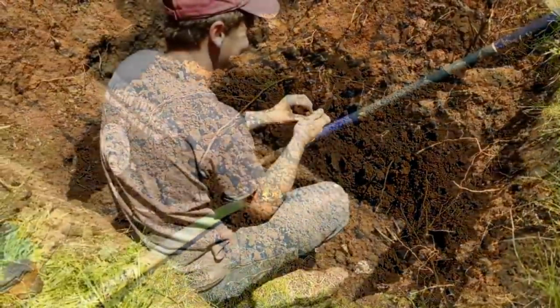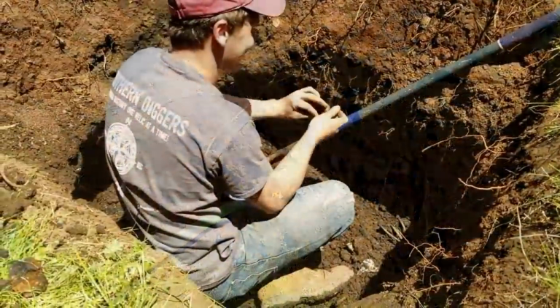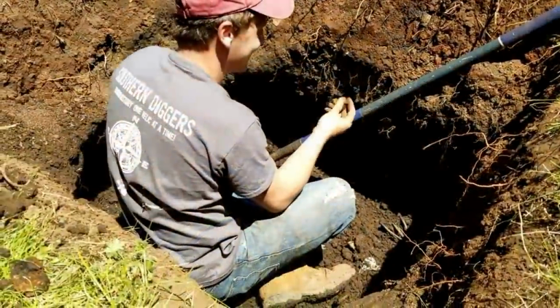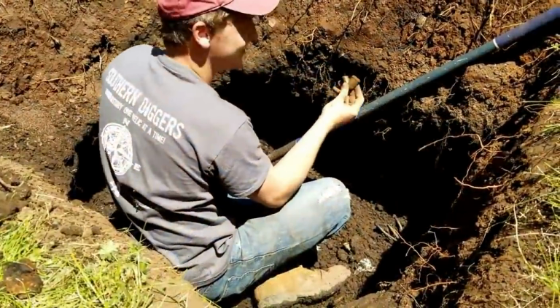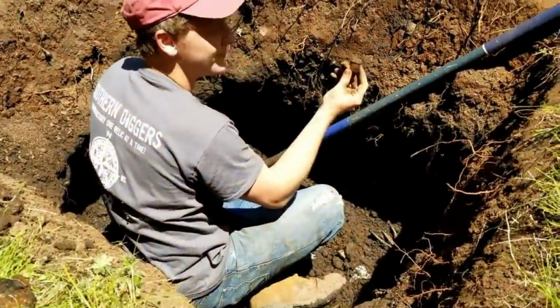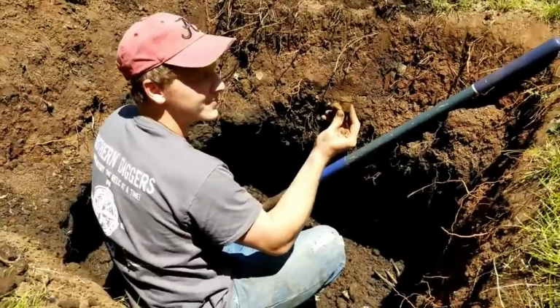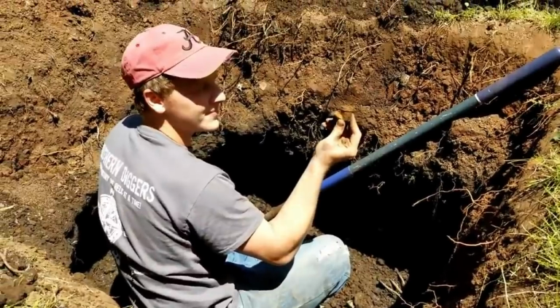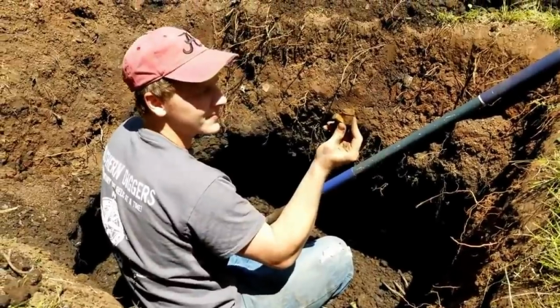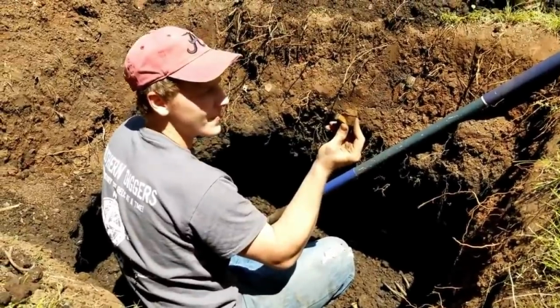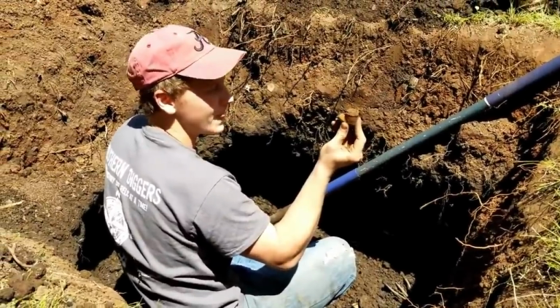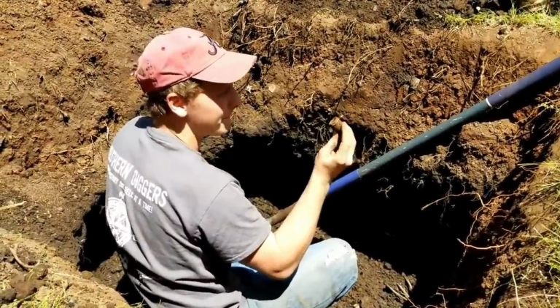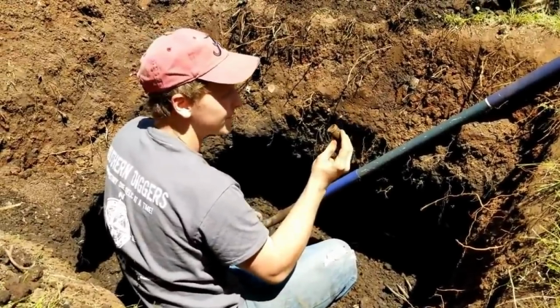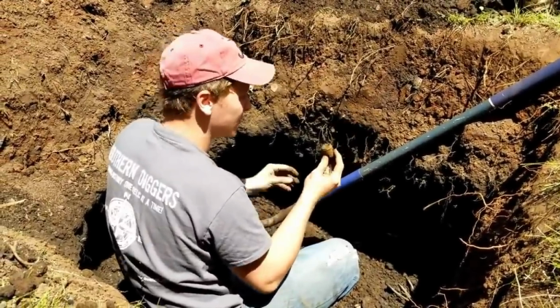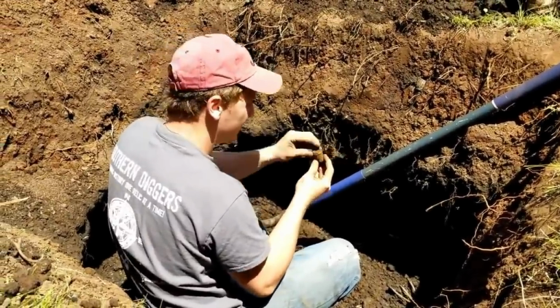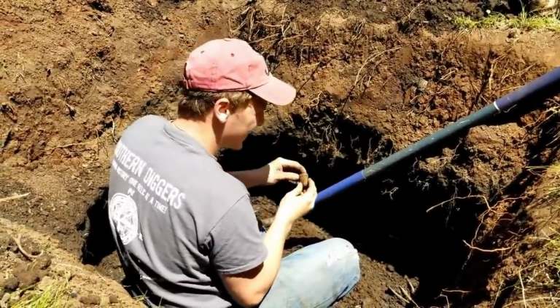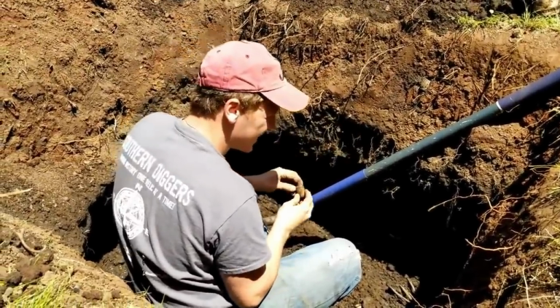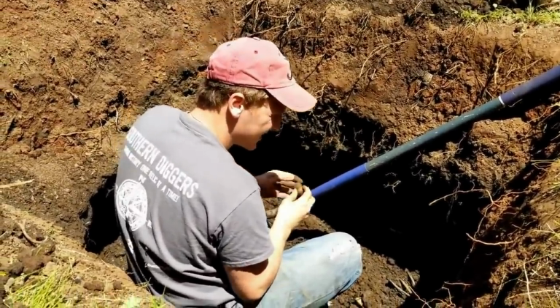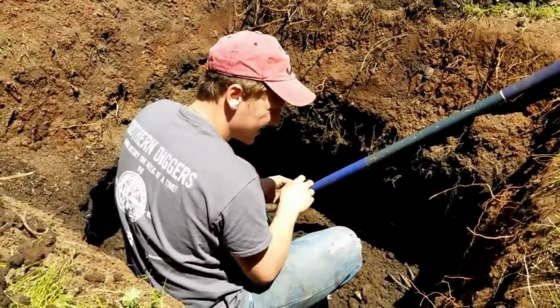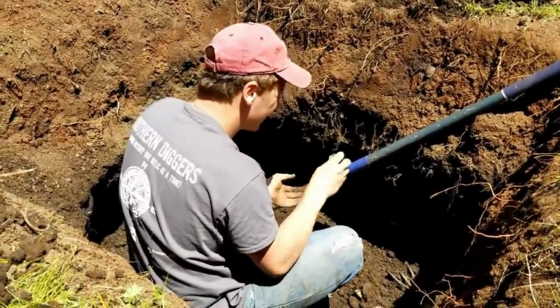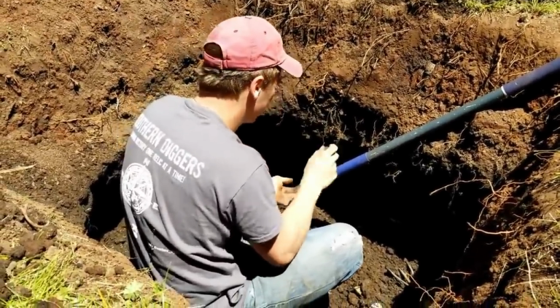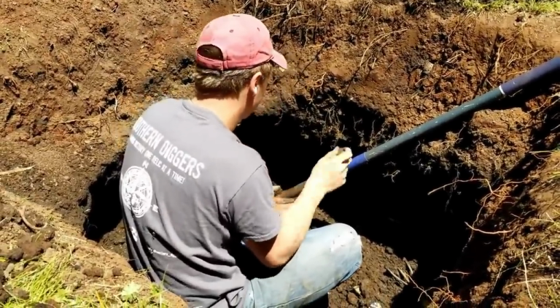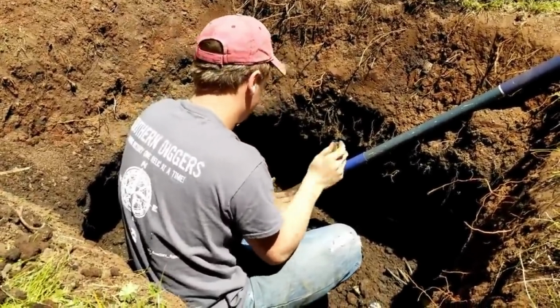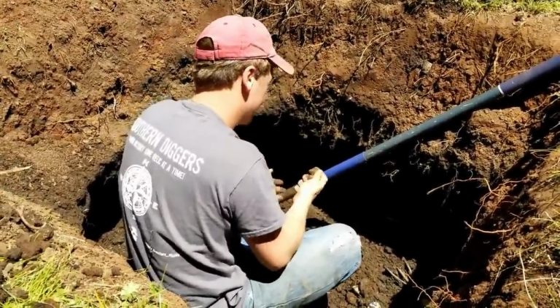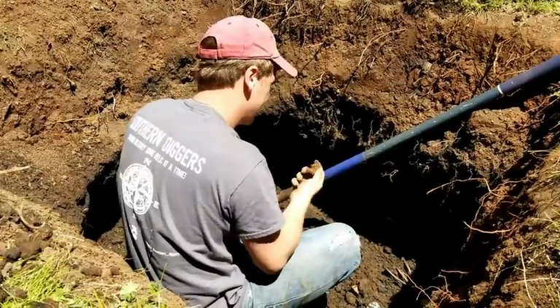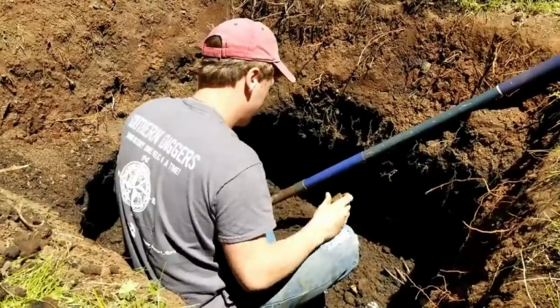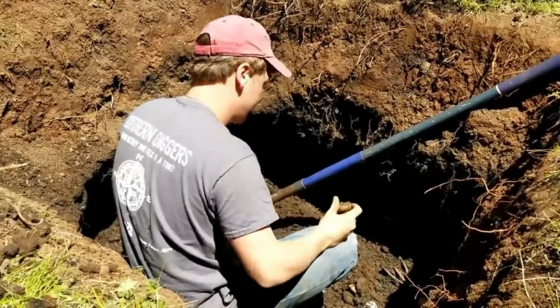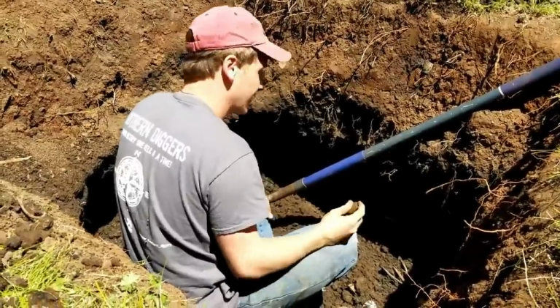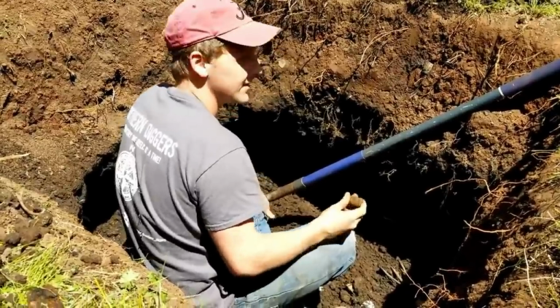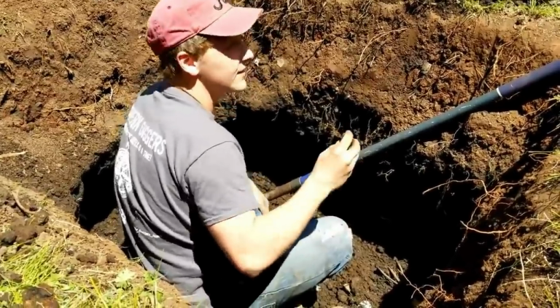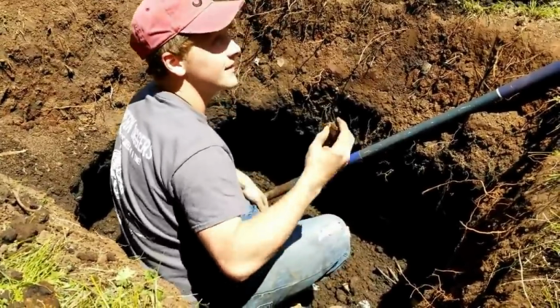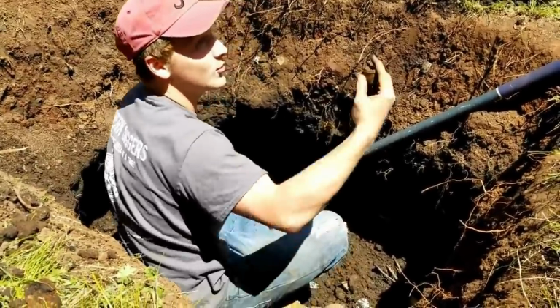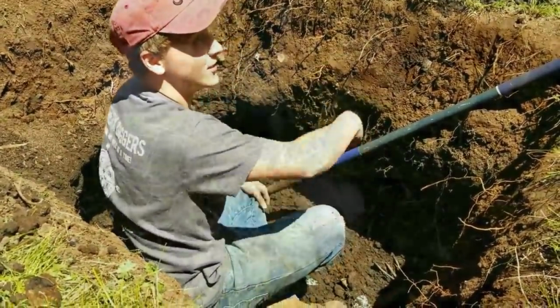We see that Tristan just pulled out a nice clay pipe. That's really neat. That really shows you the age of the dump that we're in when you have a clay pipe. So we're gonna keep on going and see what else we can find.